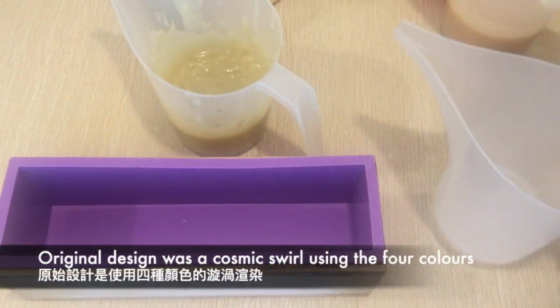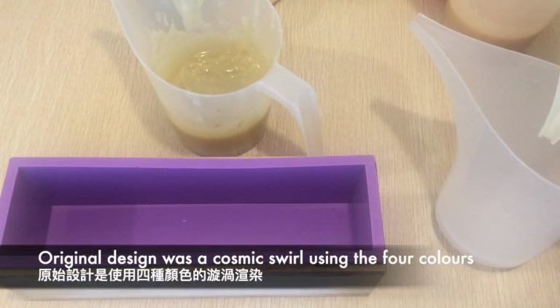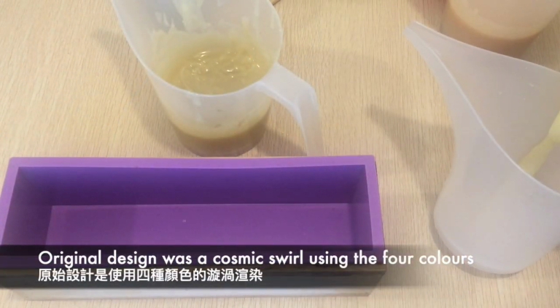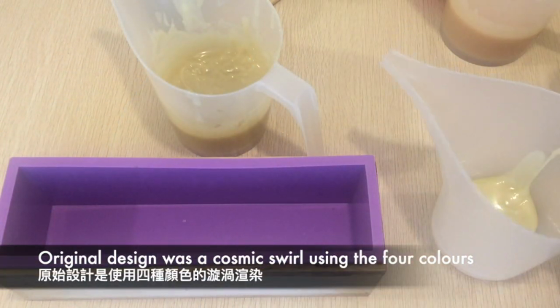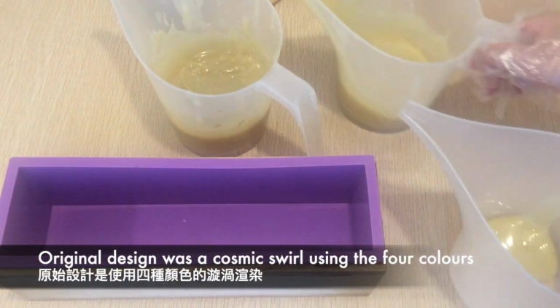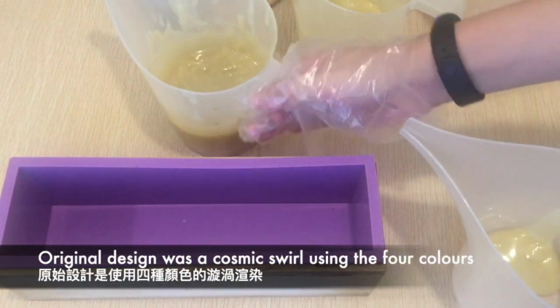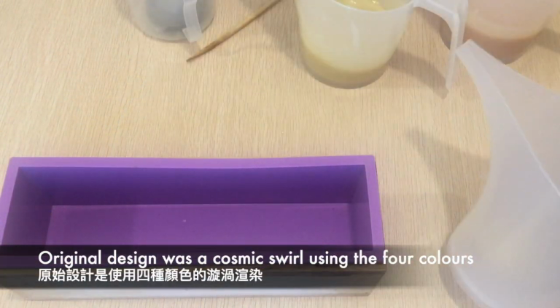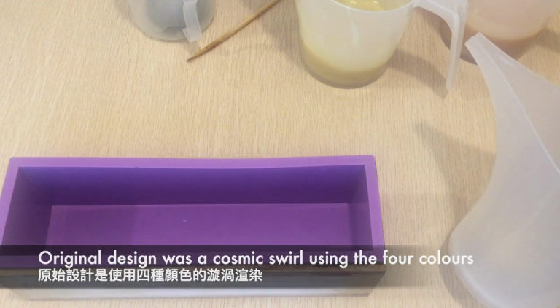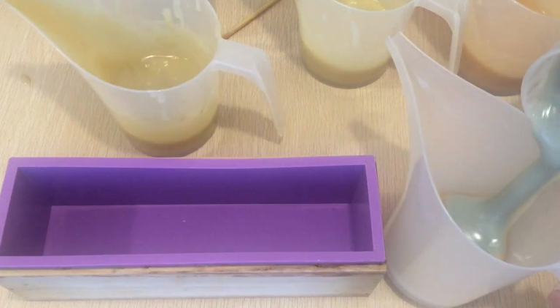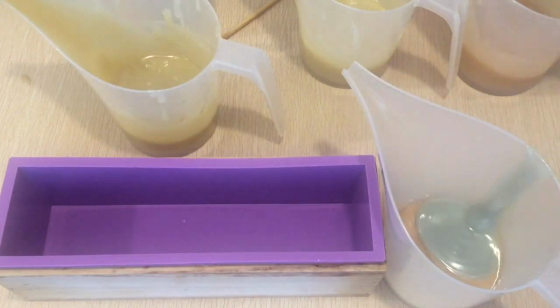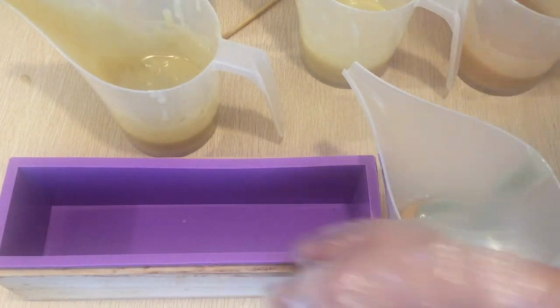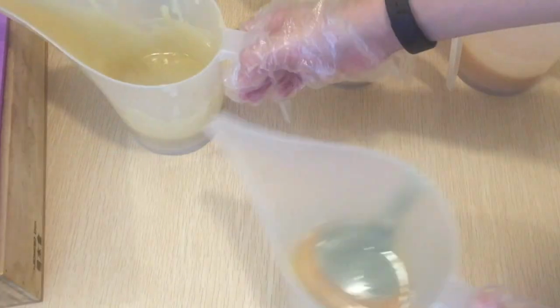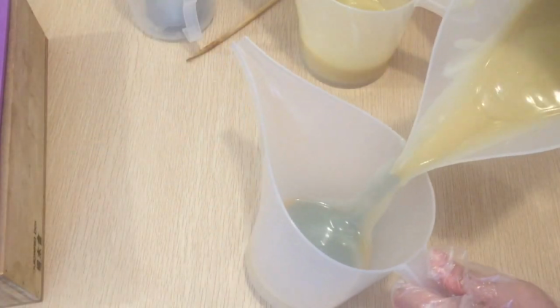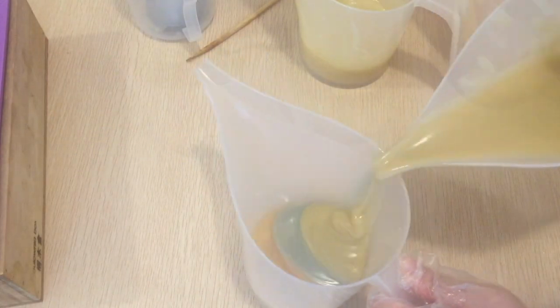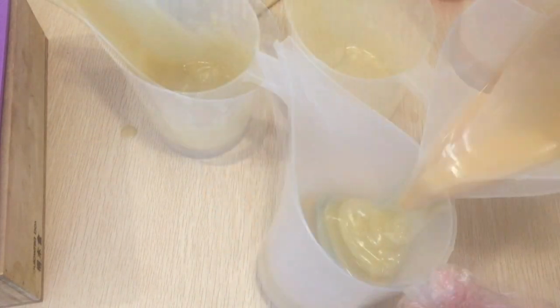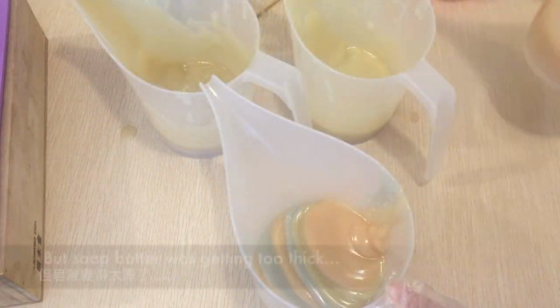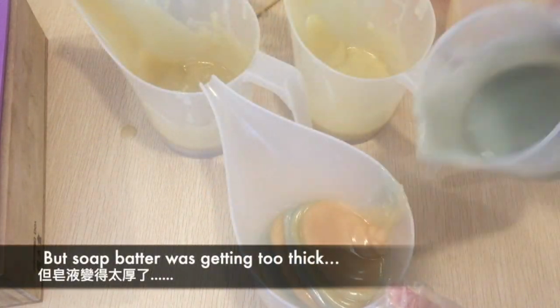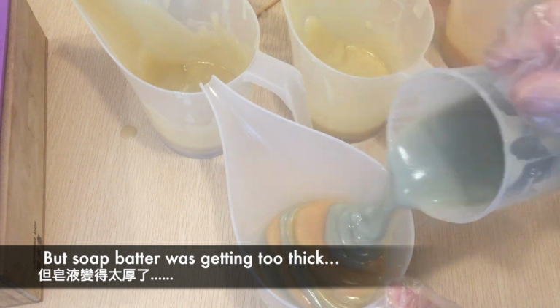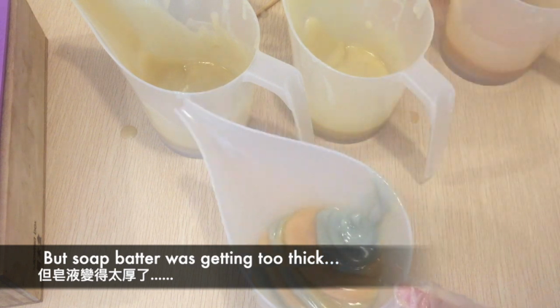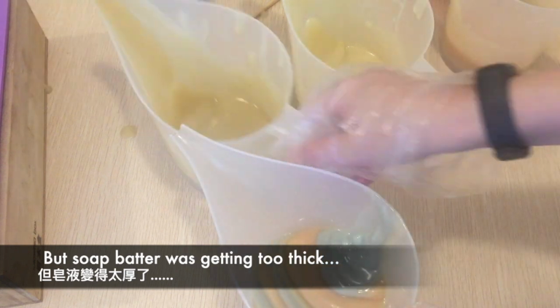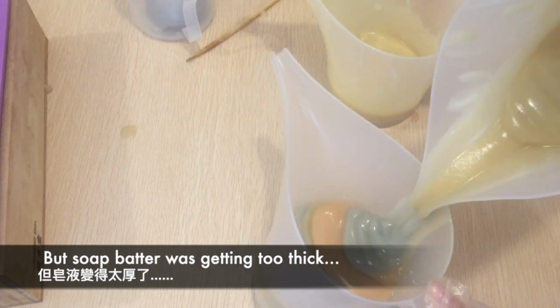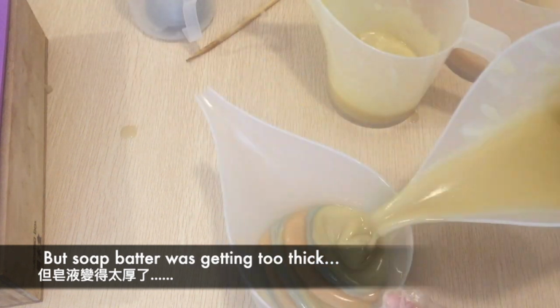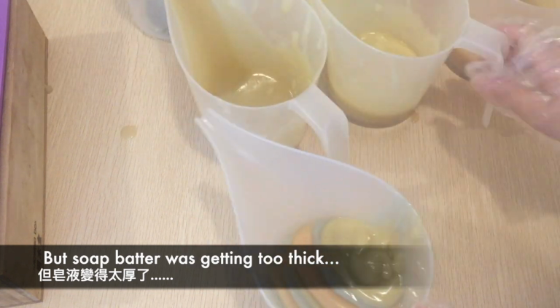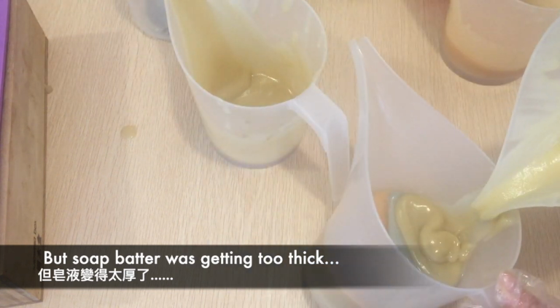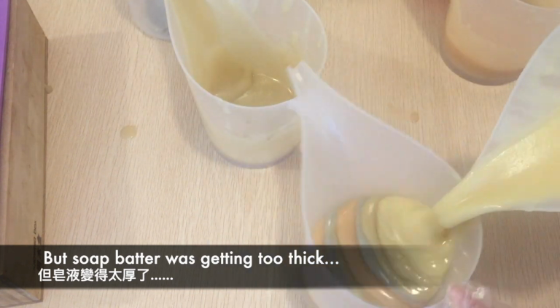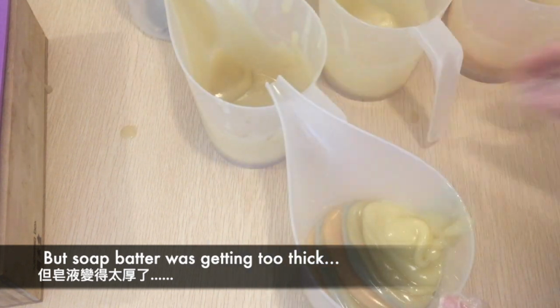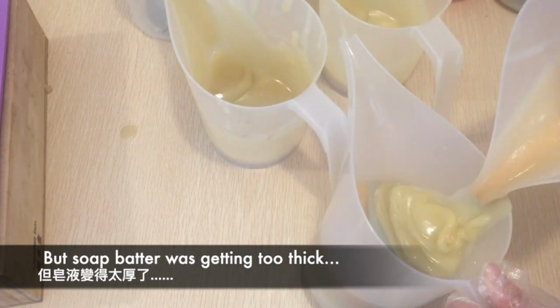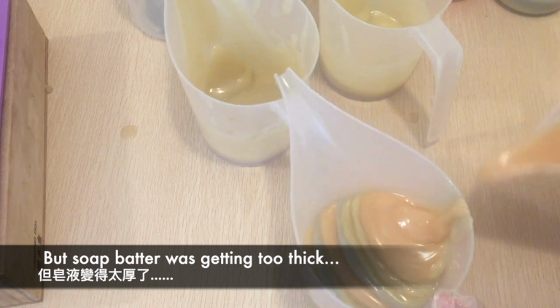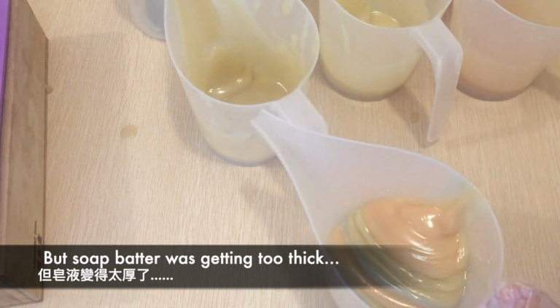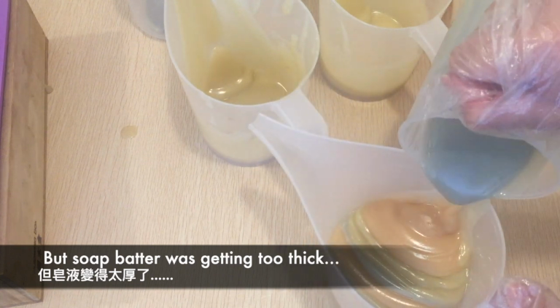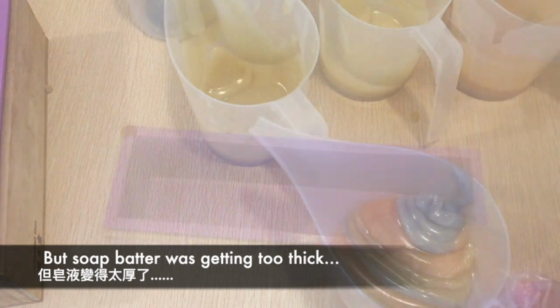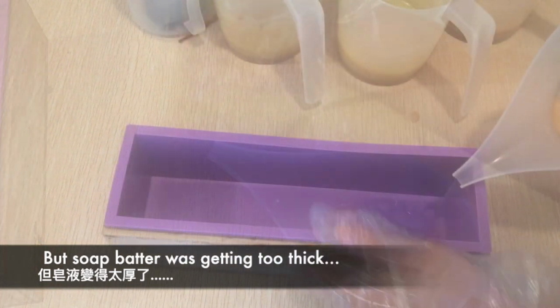Originally I wanted to make a cosmic wave swirl using four colors by pouring the colors one by one into a cup and then pouring it into the soap mold. But as you can see, the soap batter was already too thick and I eventually had to switch my design.